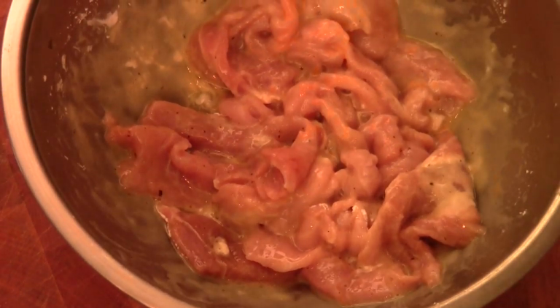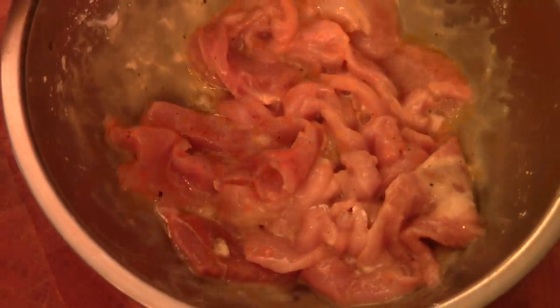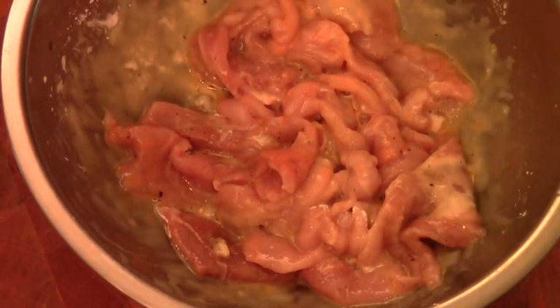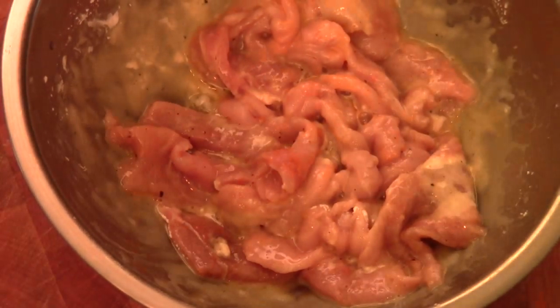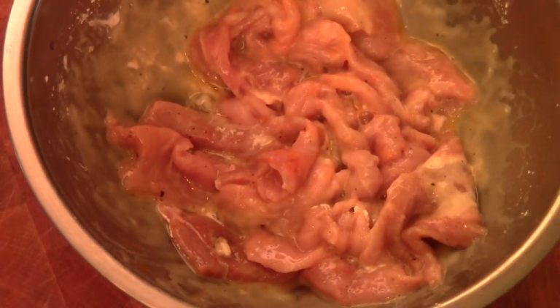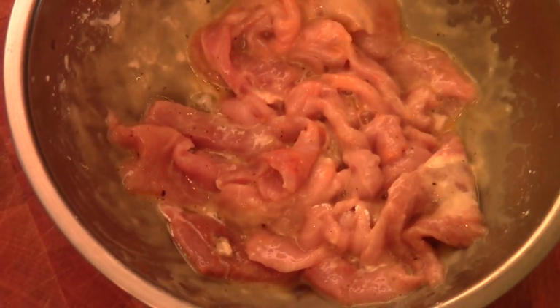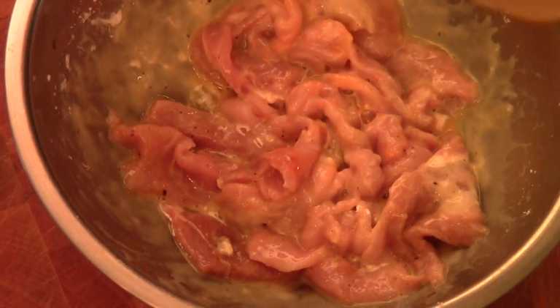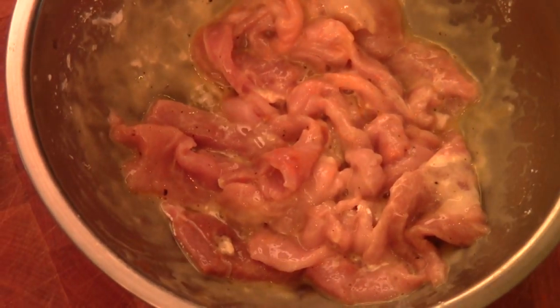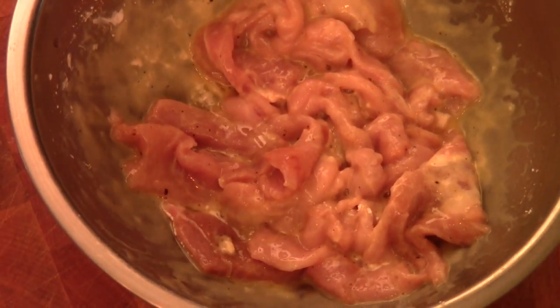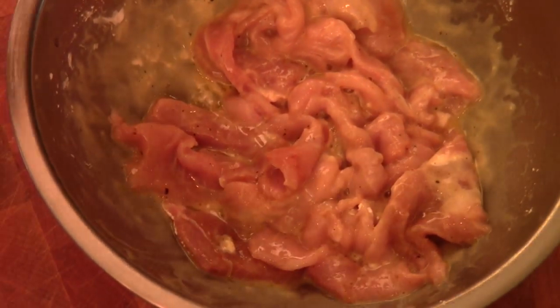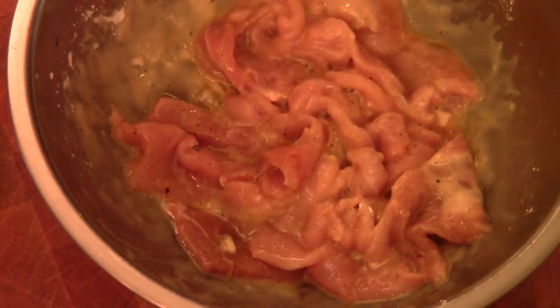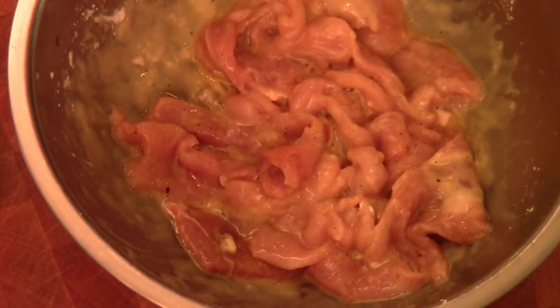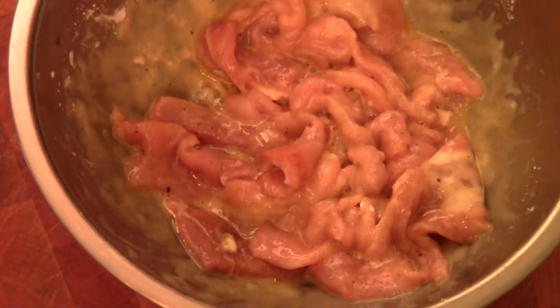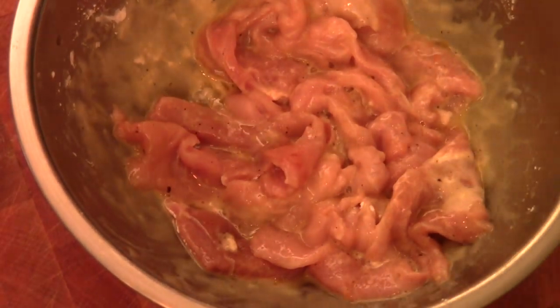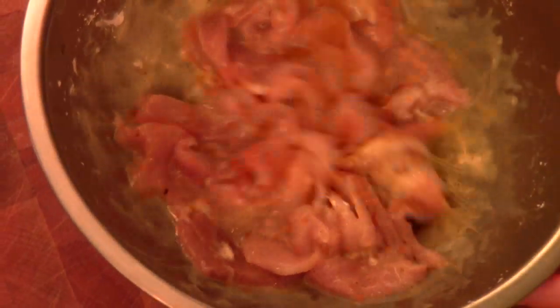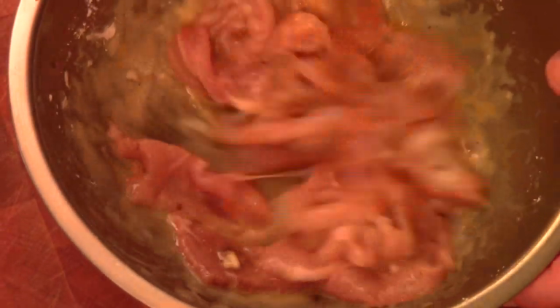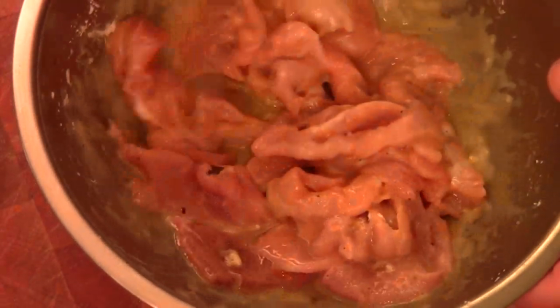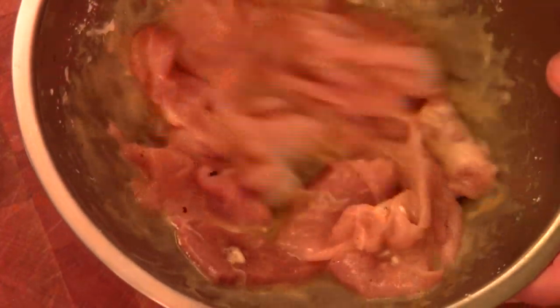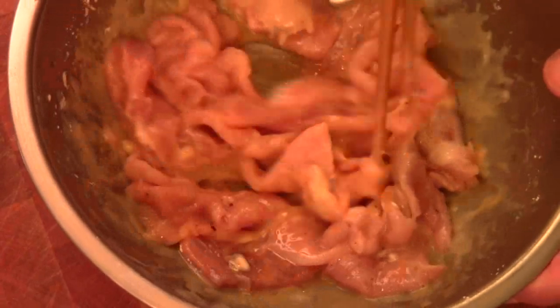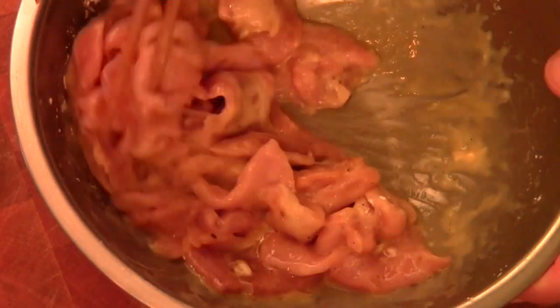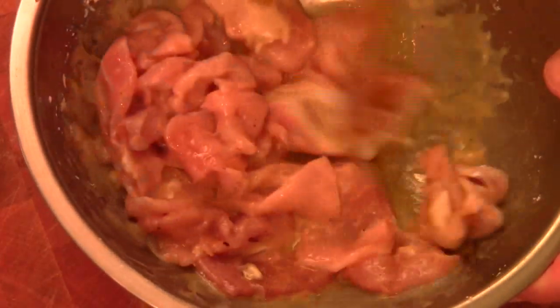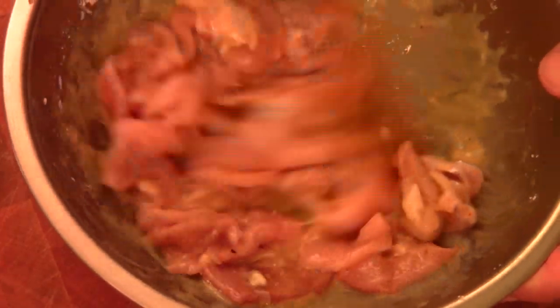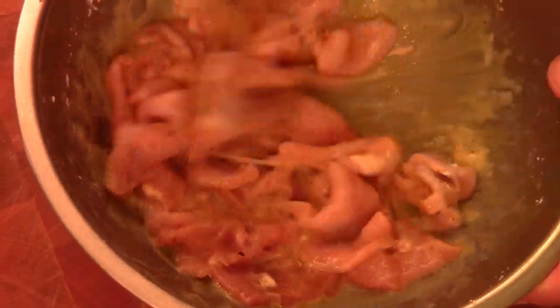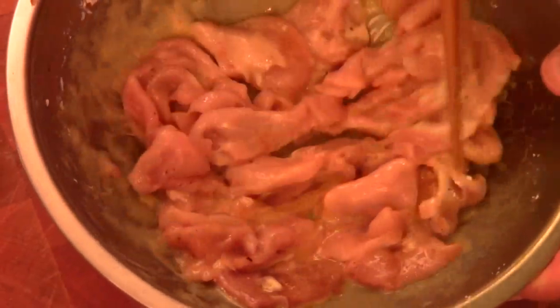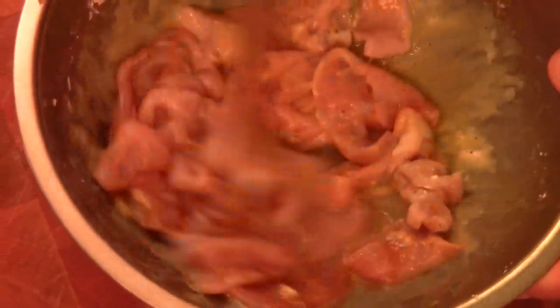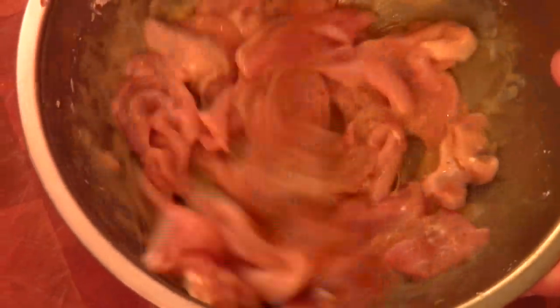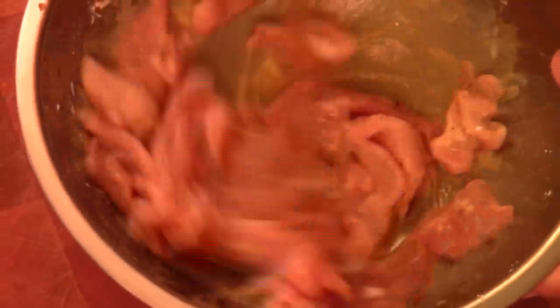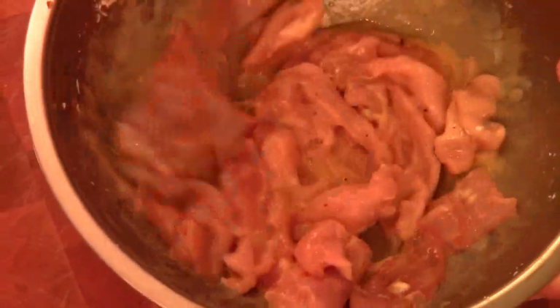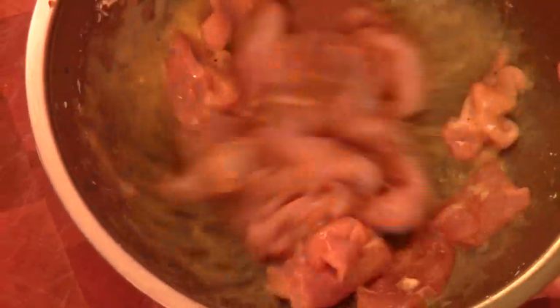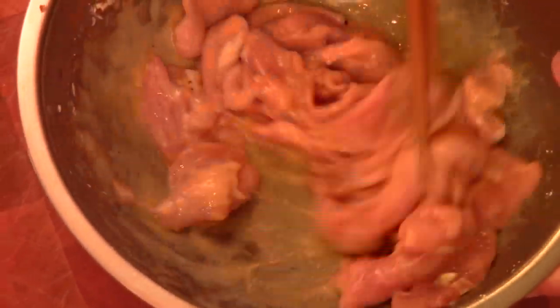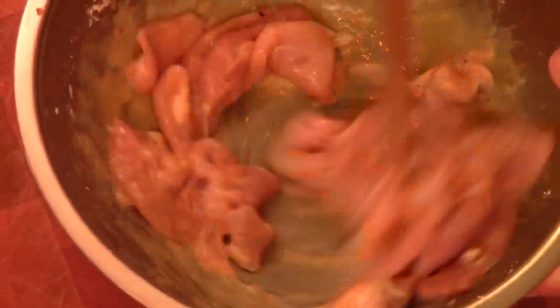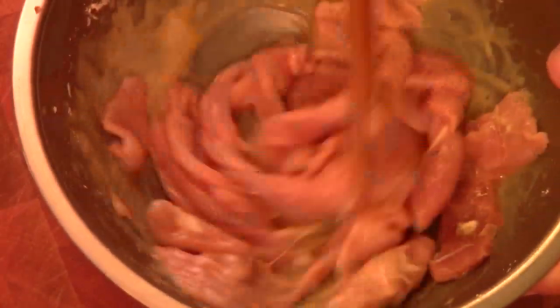And sesame oil. We're going to let the pork sit for about 10 to 15 minutes before we stir fry.